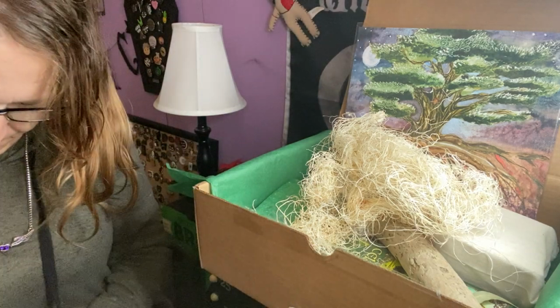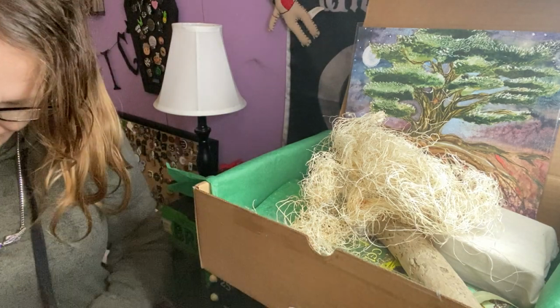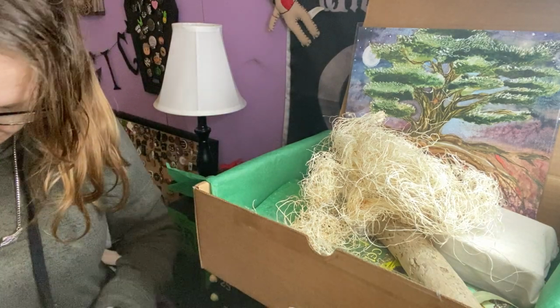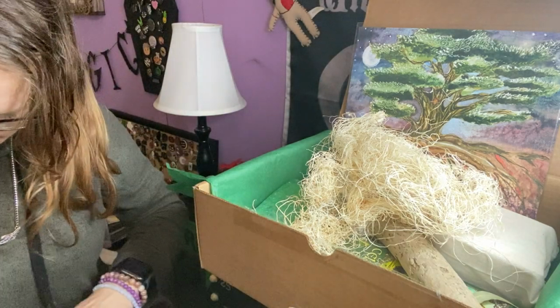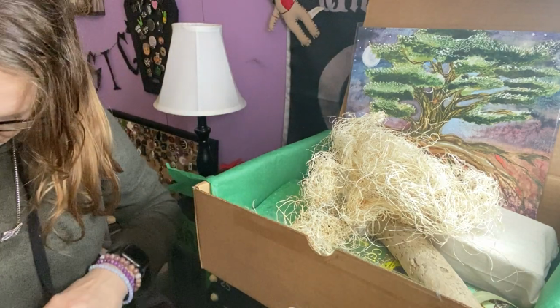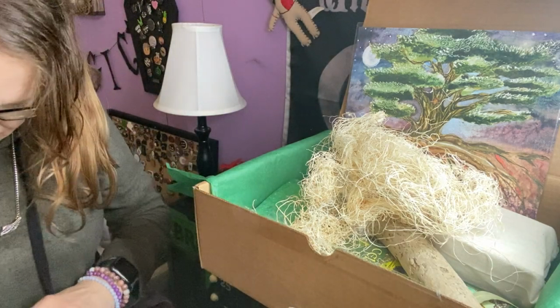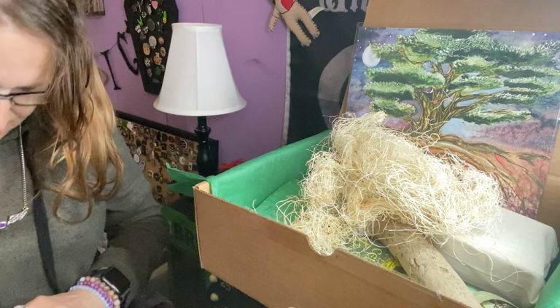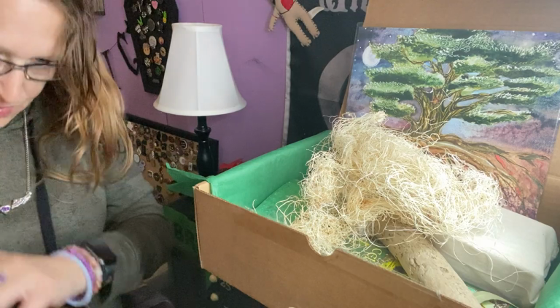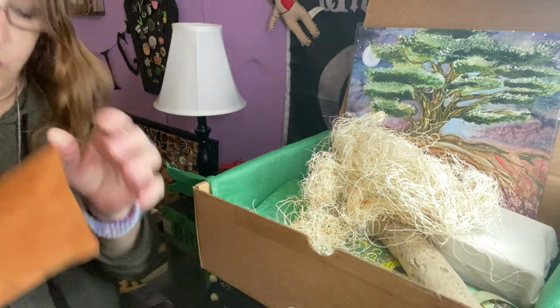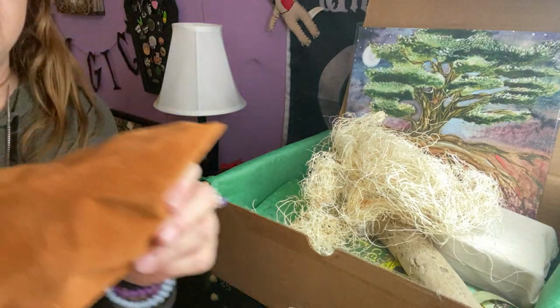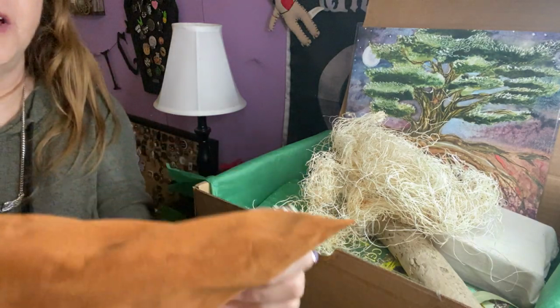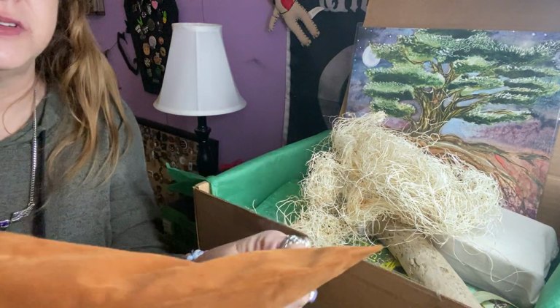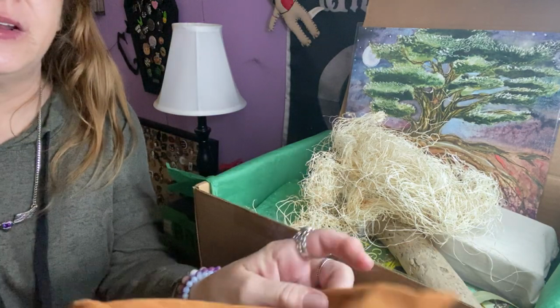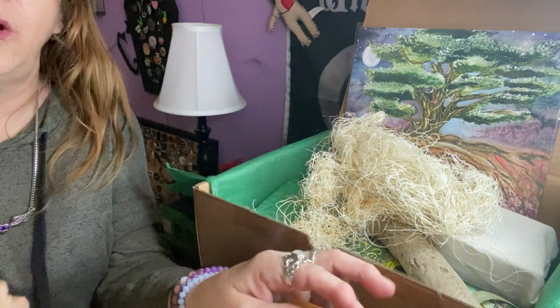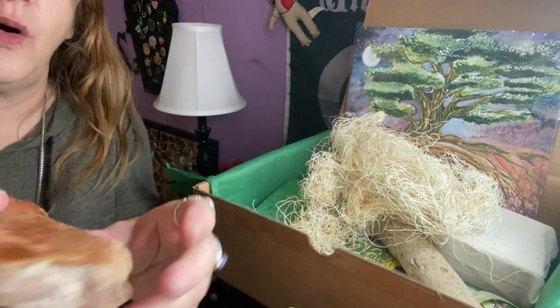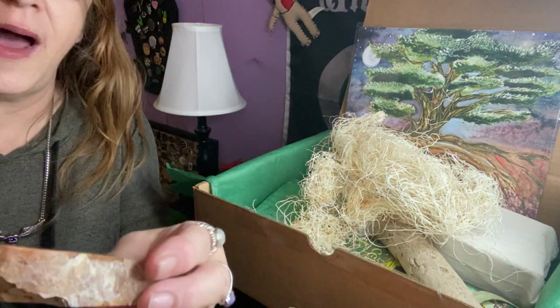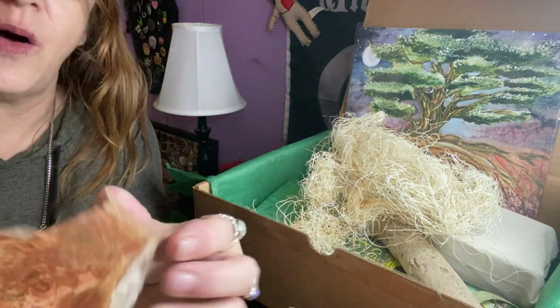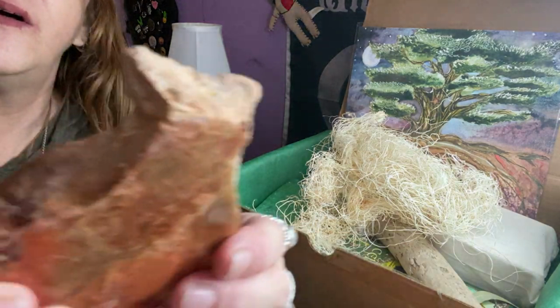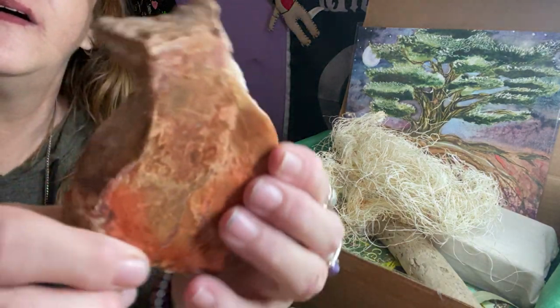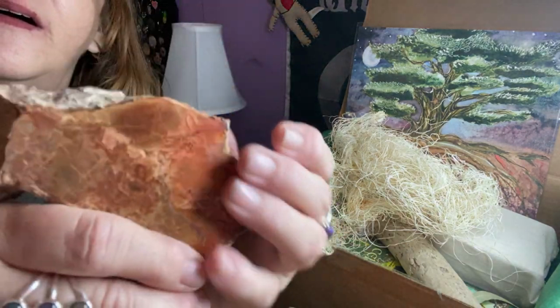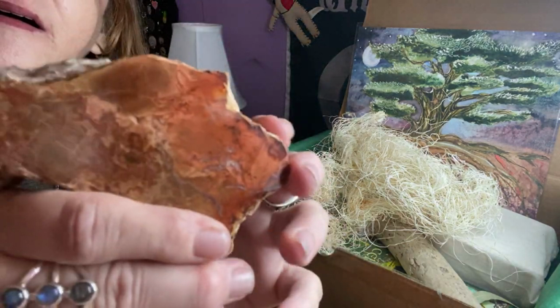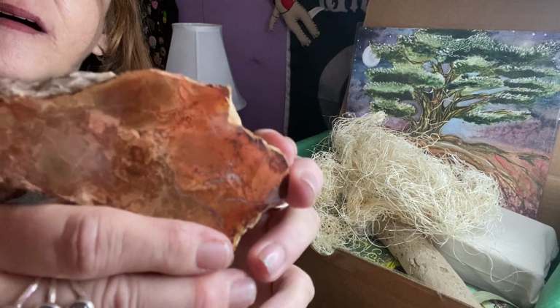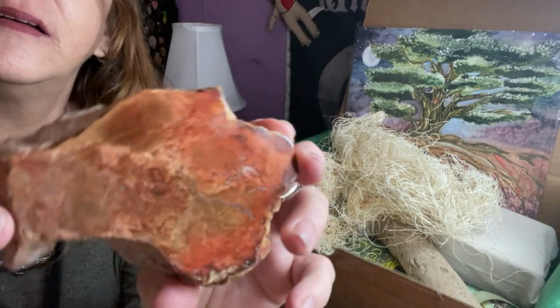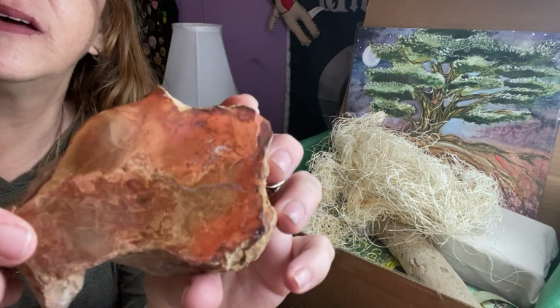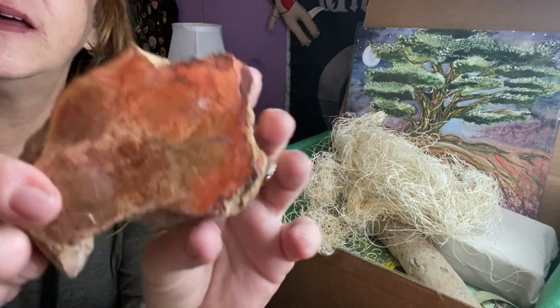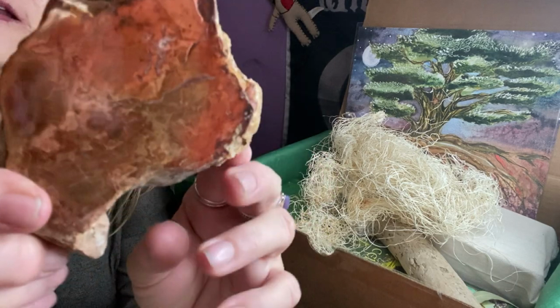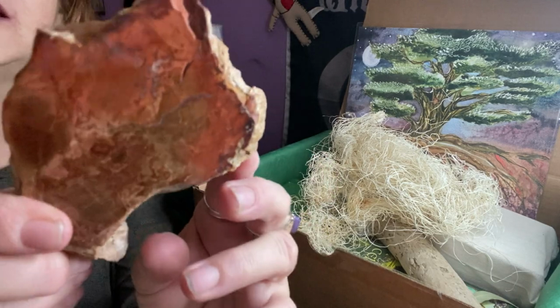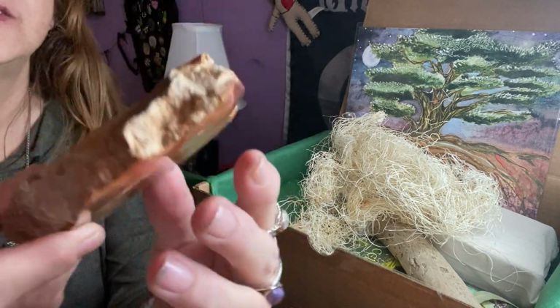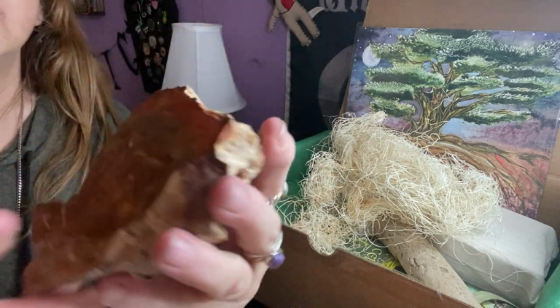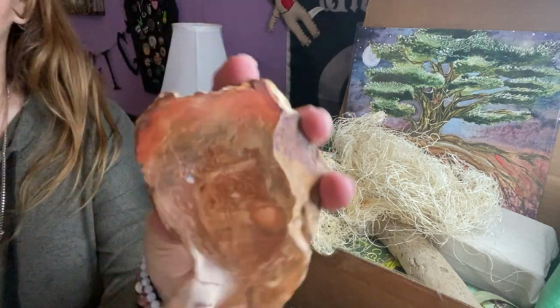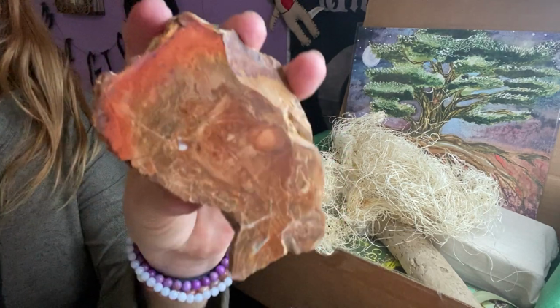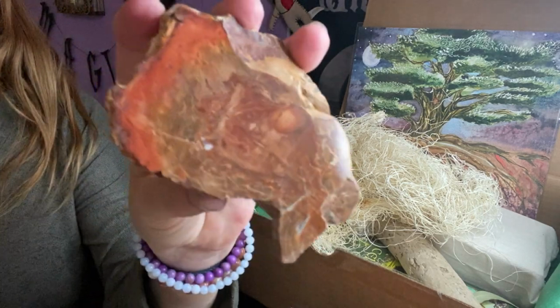We have another sachet here — heavy. Oh, this has got some kind of crystal in it. Oh wow, look at that — that is just wow! I'm not sure what kind it is but we'll find out. Very cool.